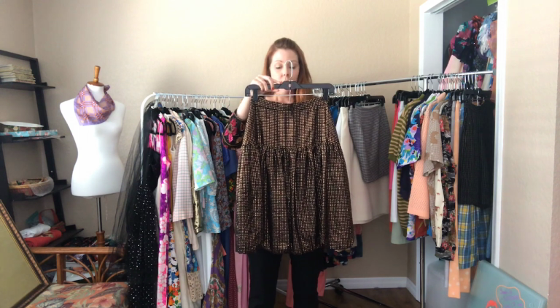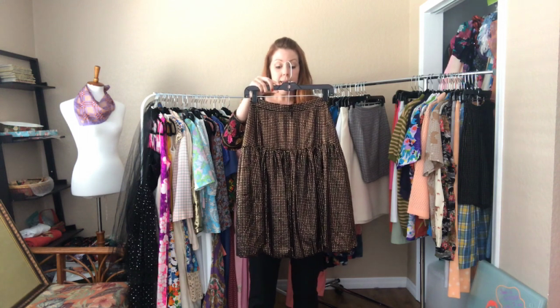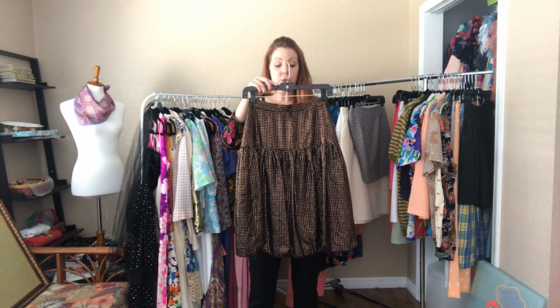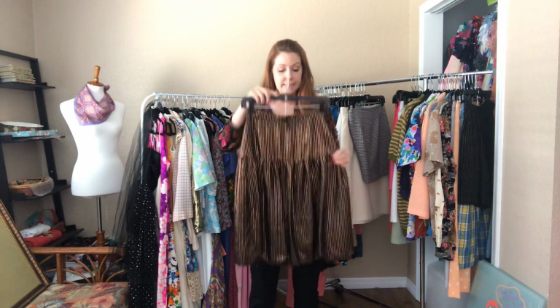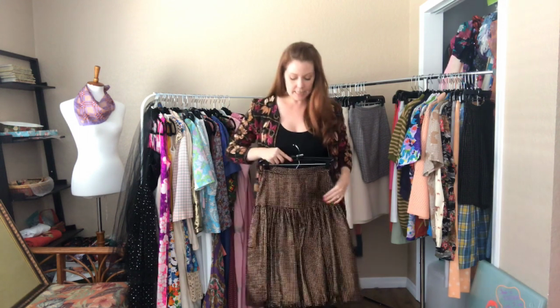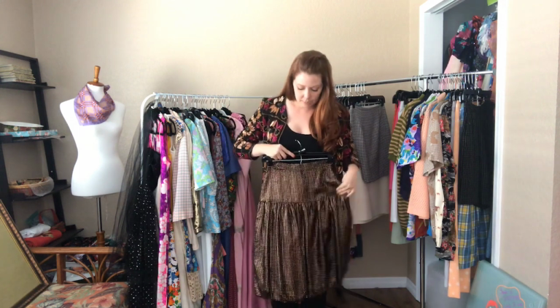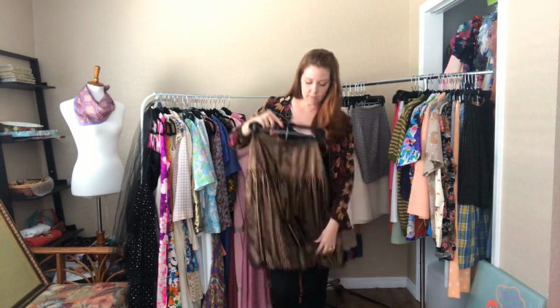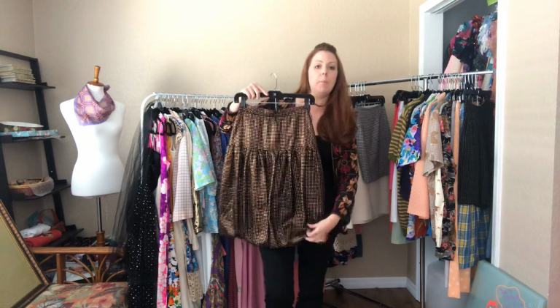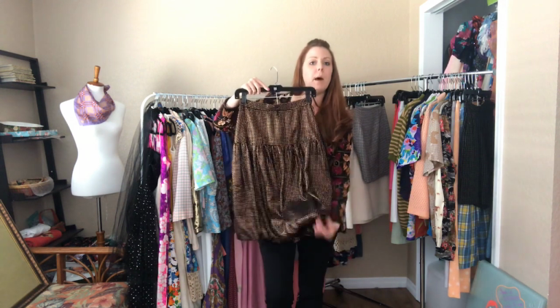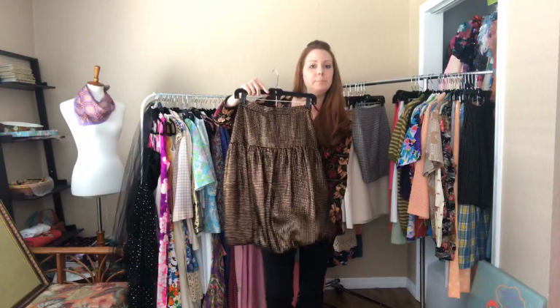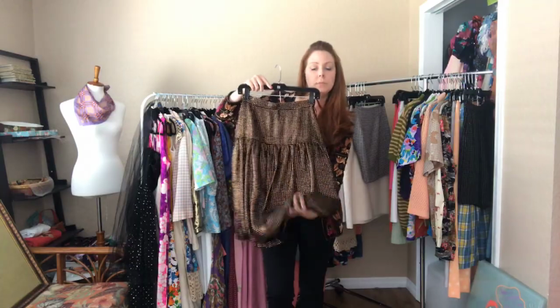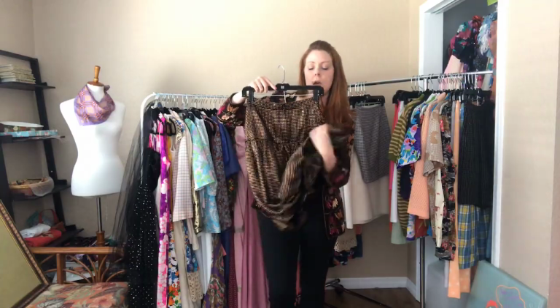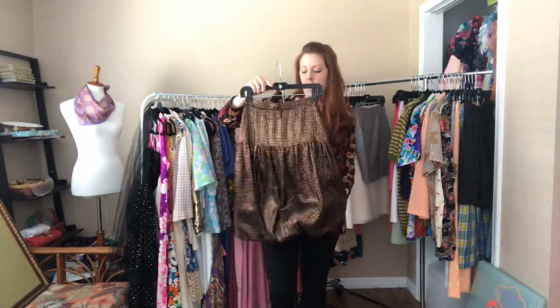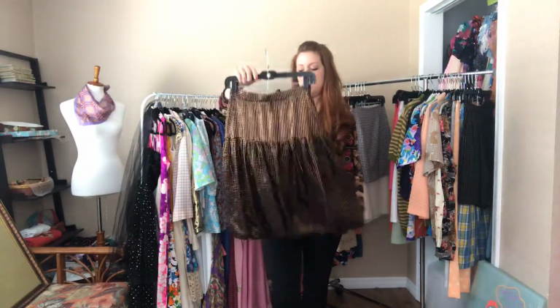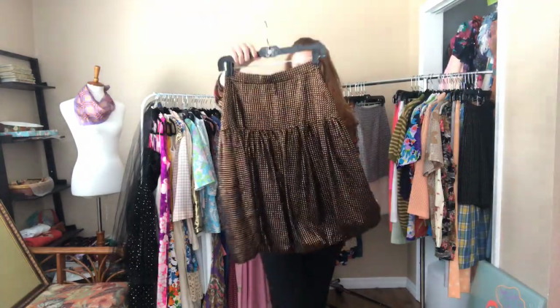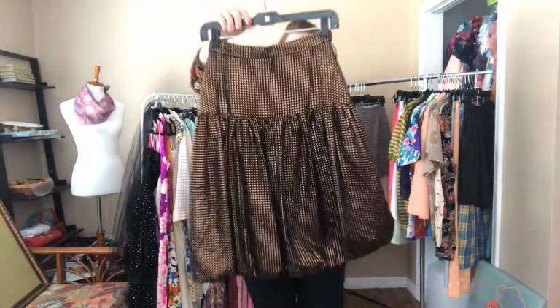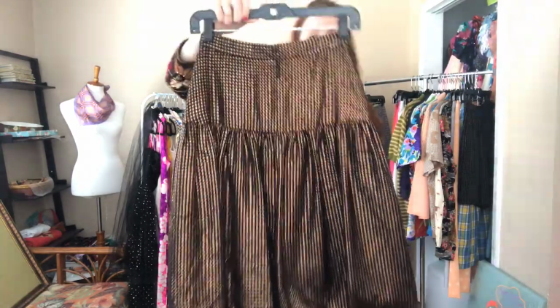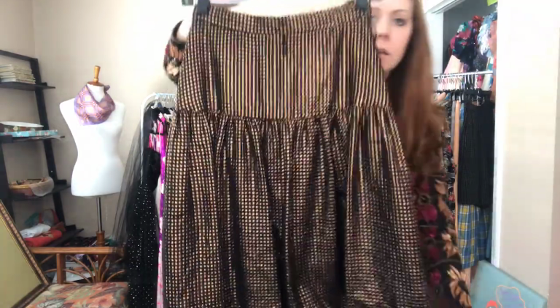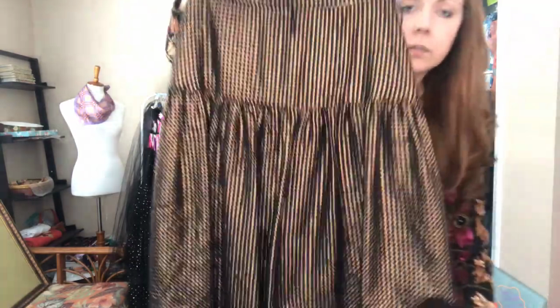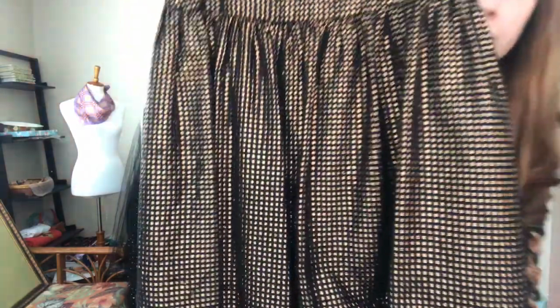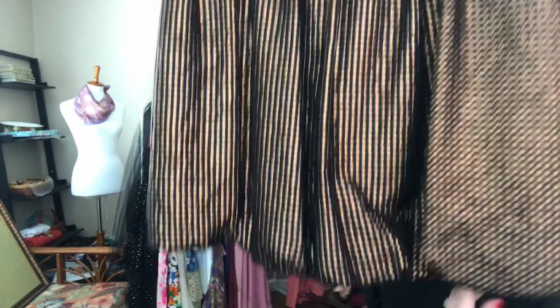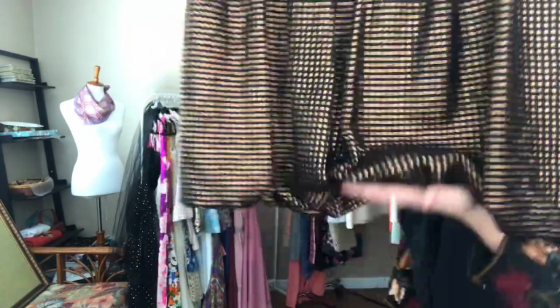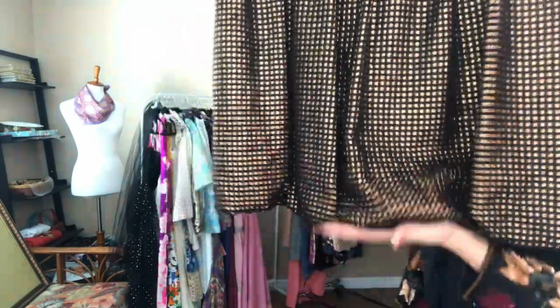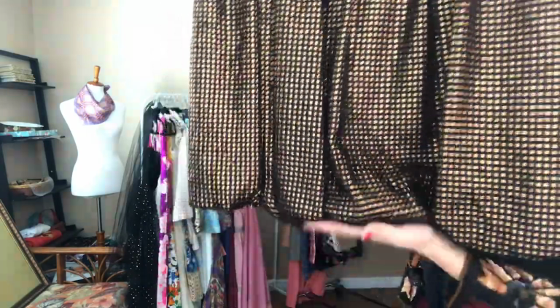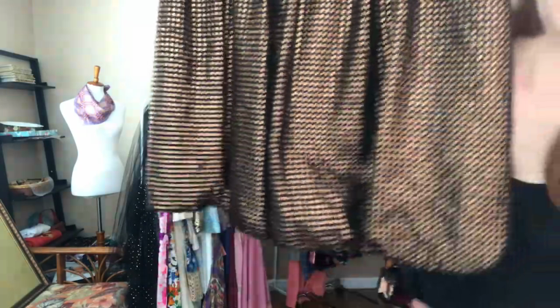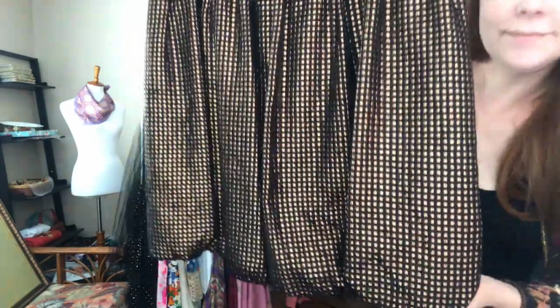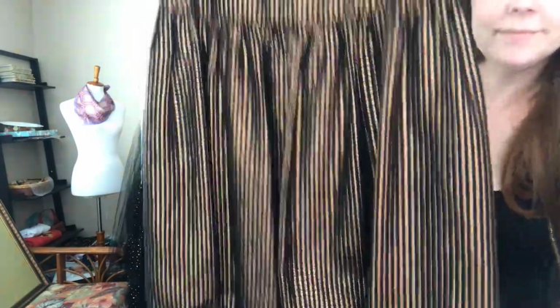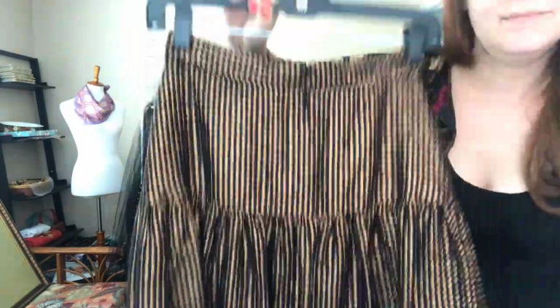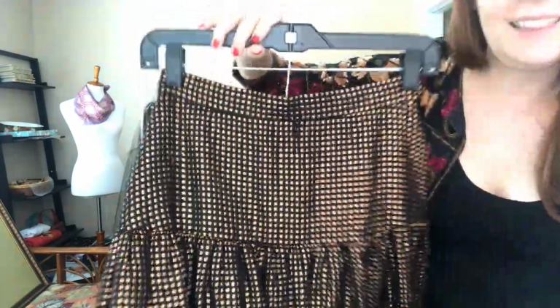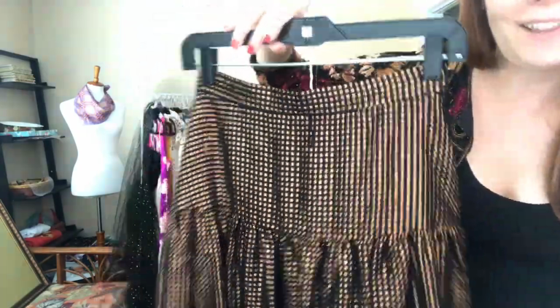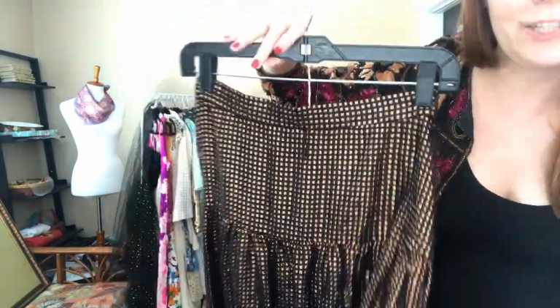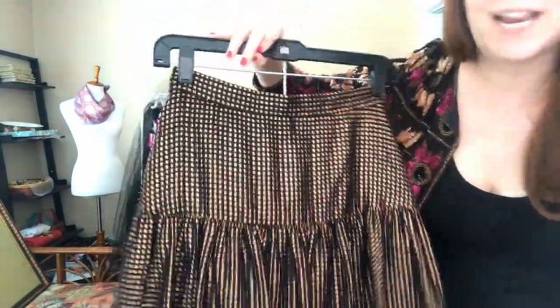Now a metallic gold and black skirt — a 26 waist and 36 hip. It has kind of a bubble bottom. Look at the way it shines!